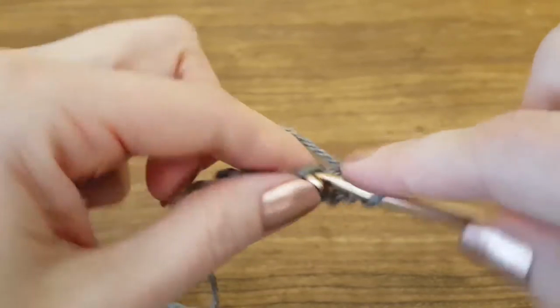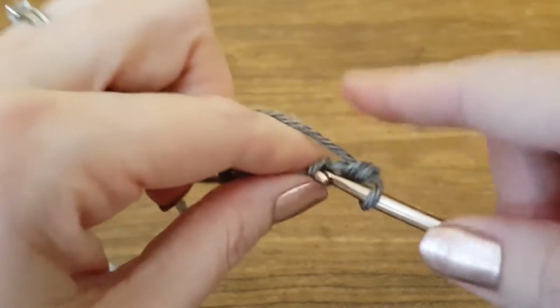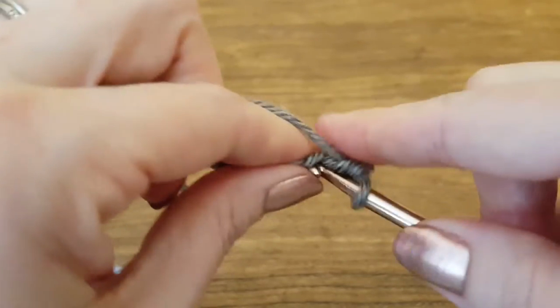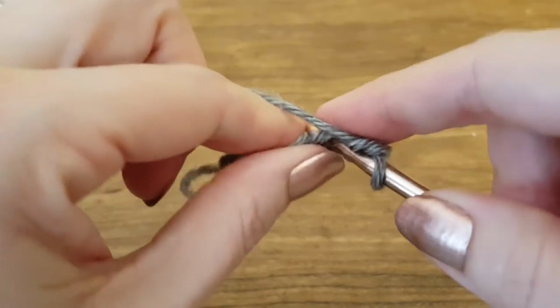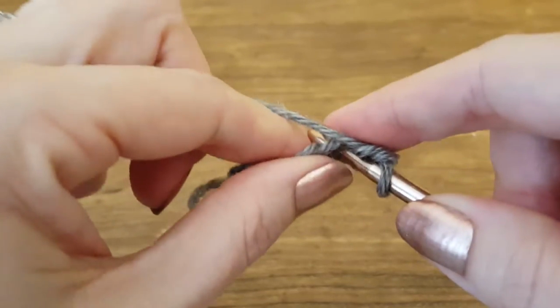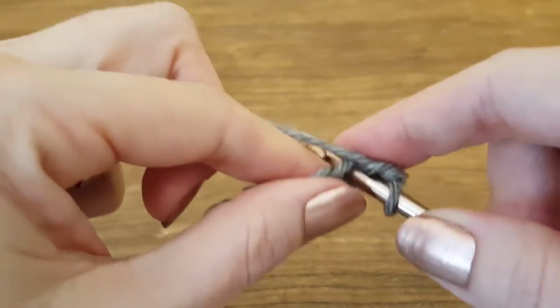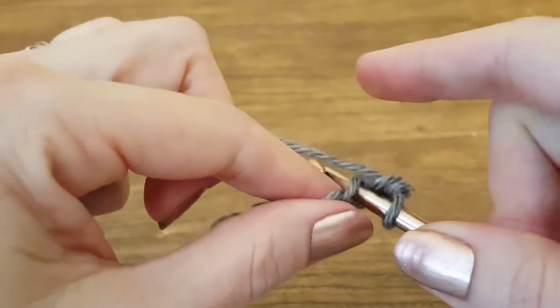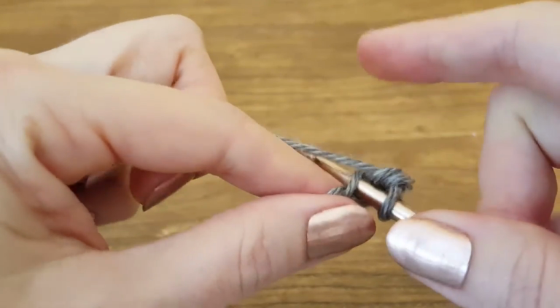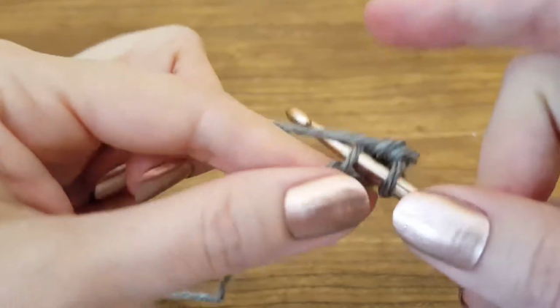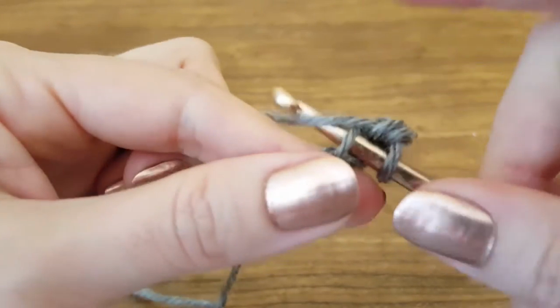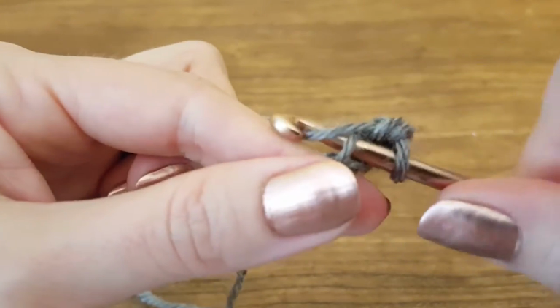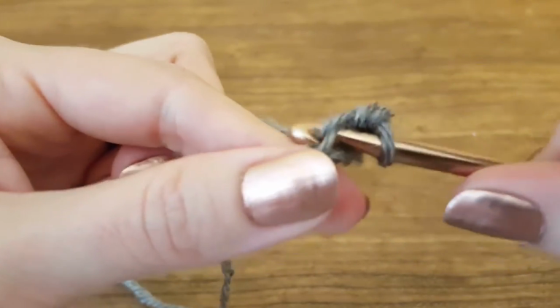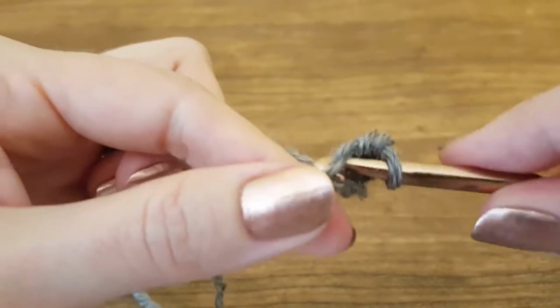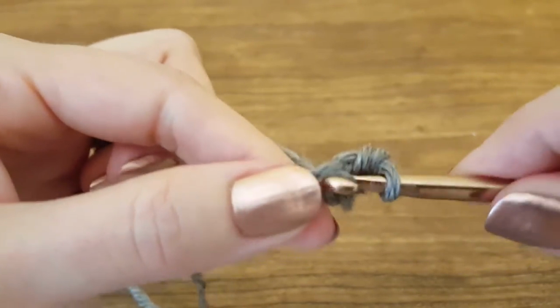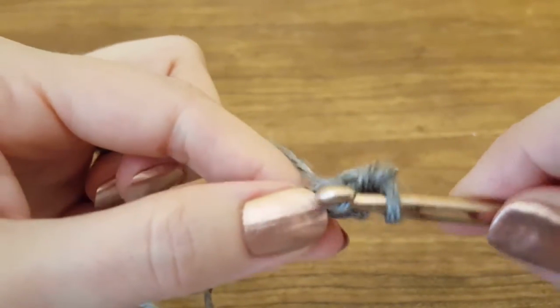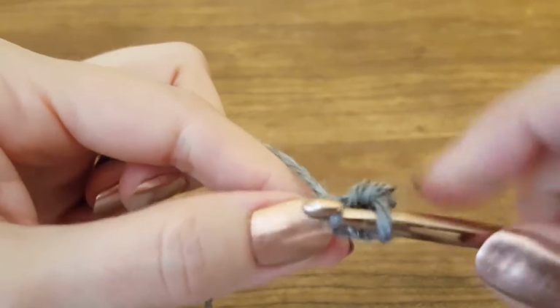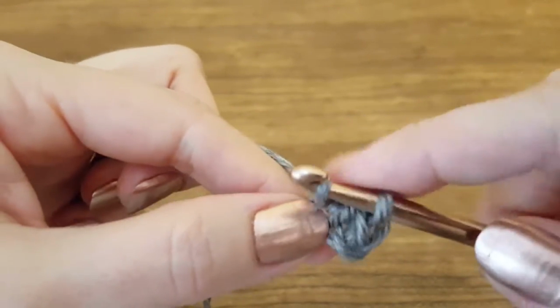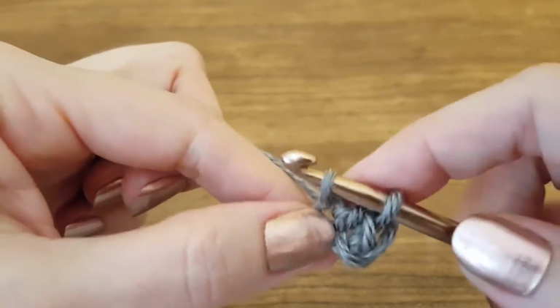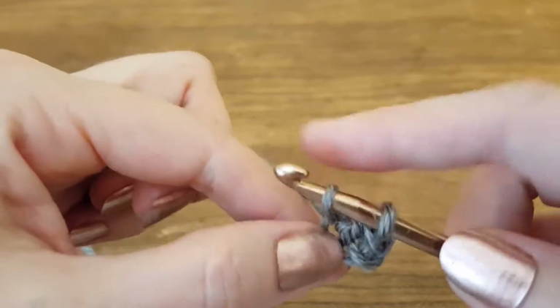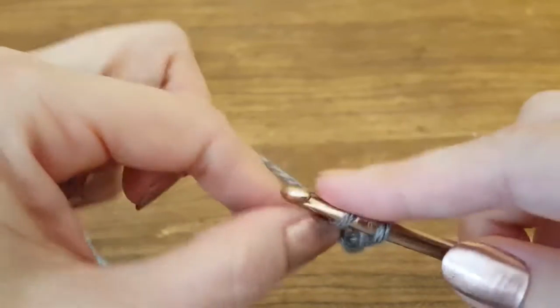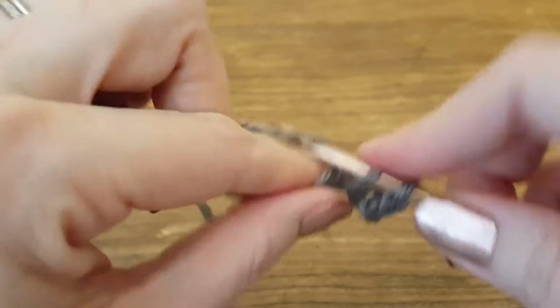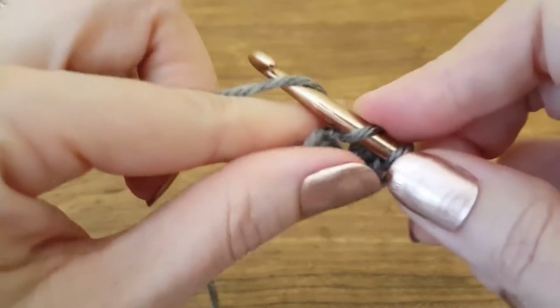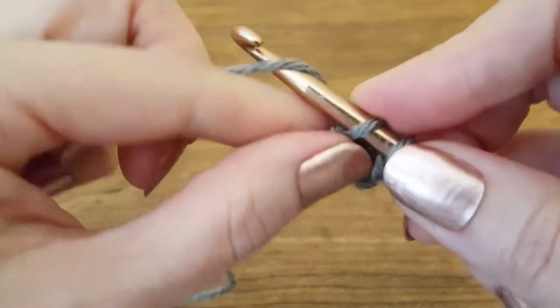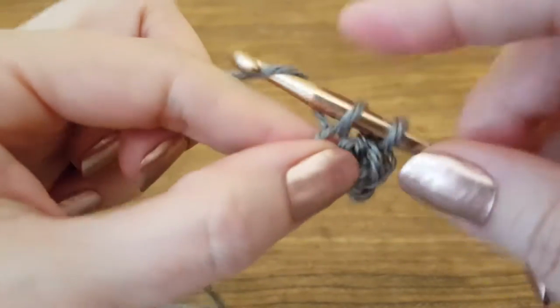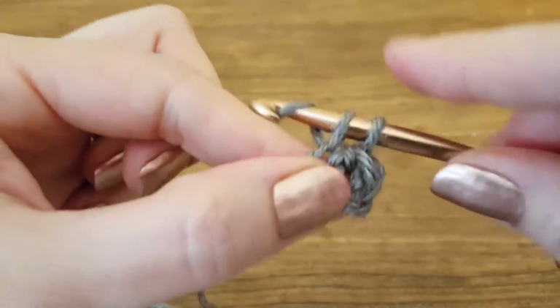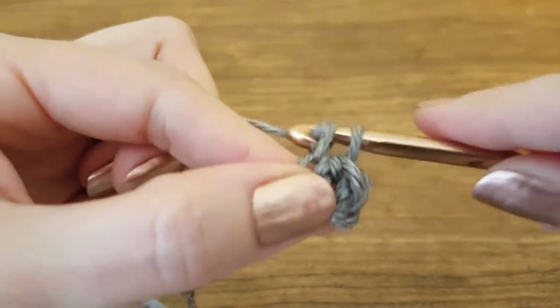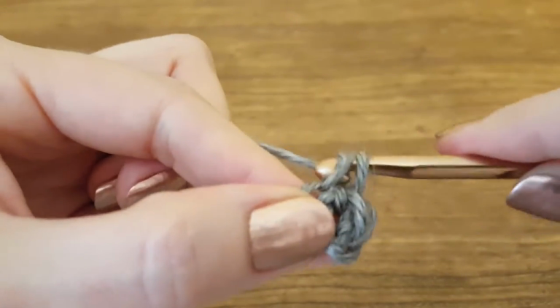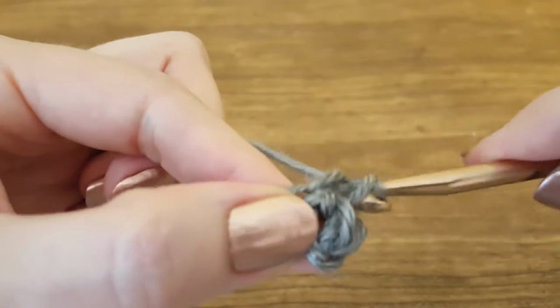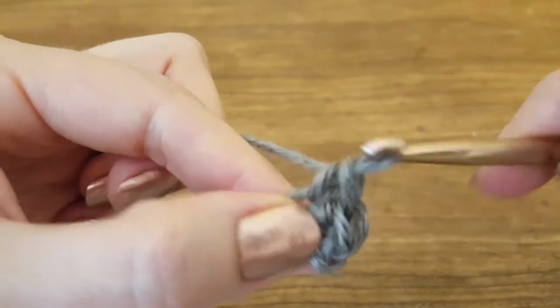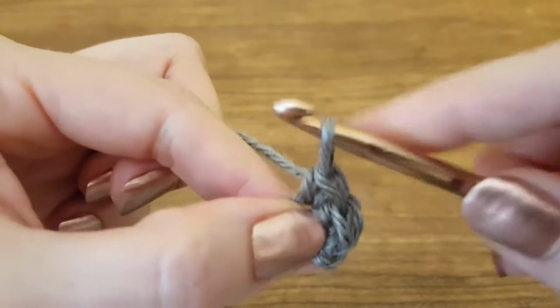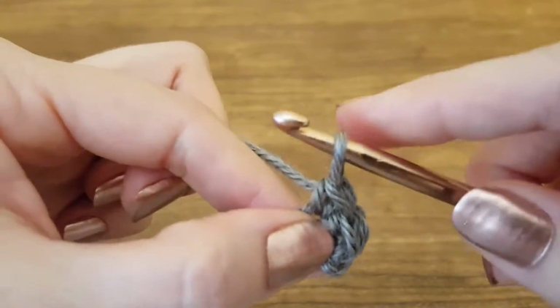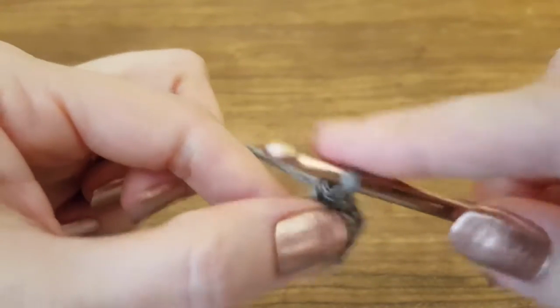Let's see that again. We're going to insert our hook, yarn over, pull through, two loops, yarn over, pull through, one loop.